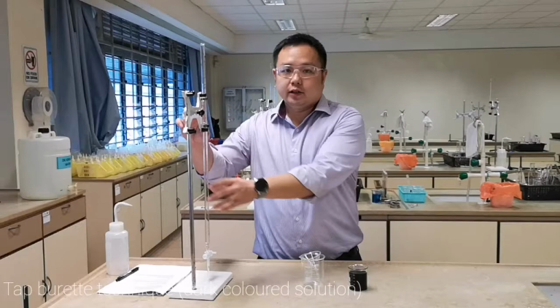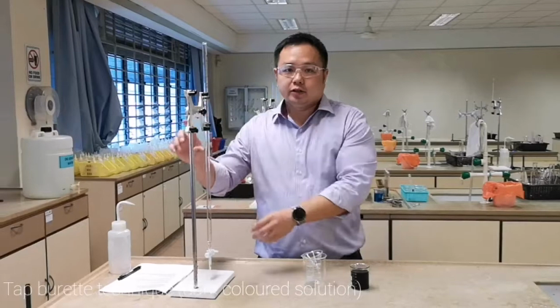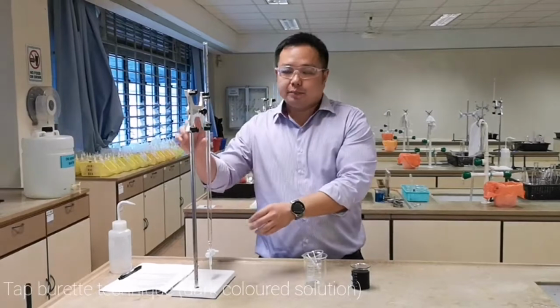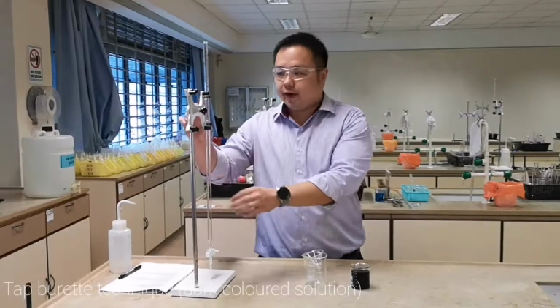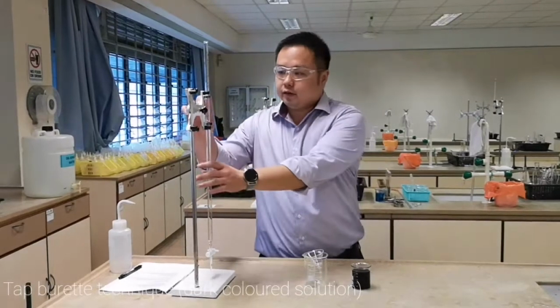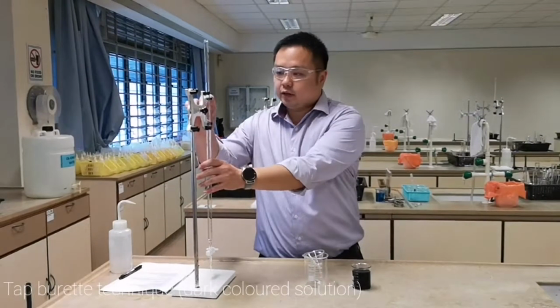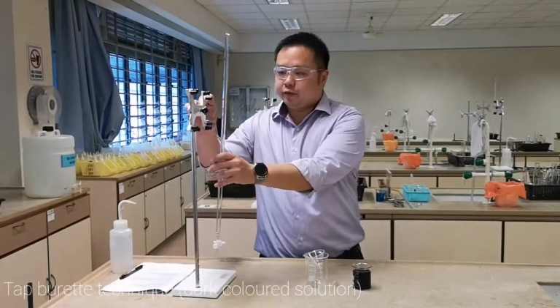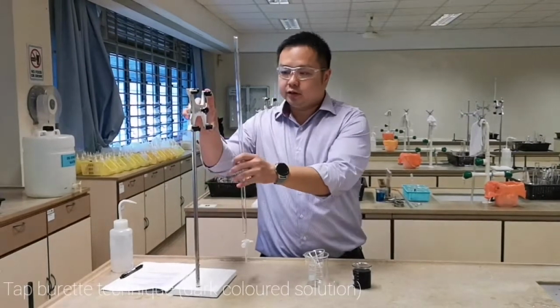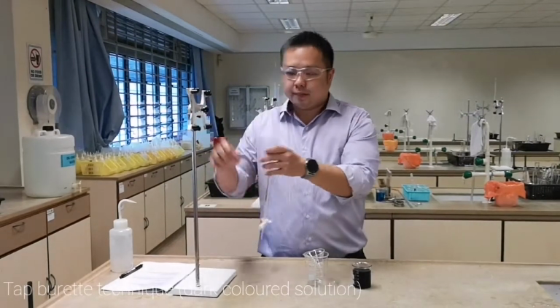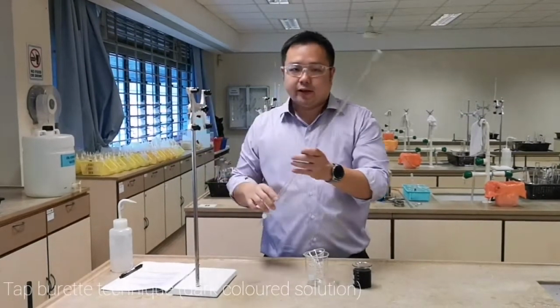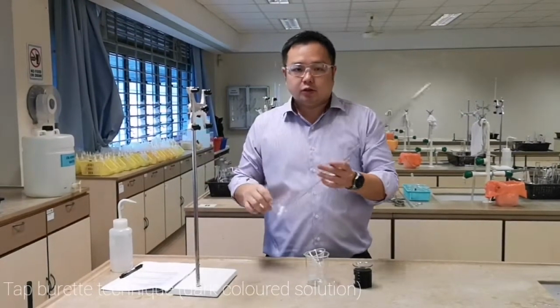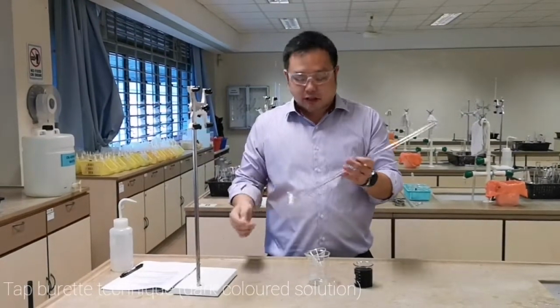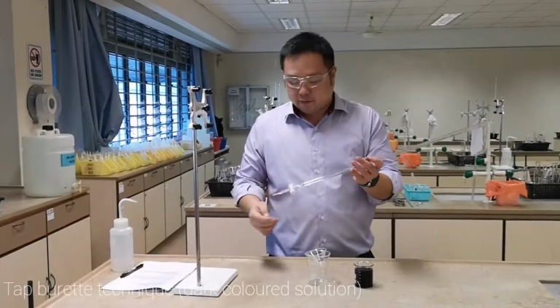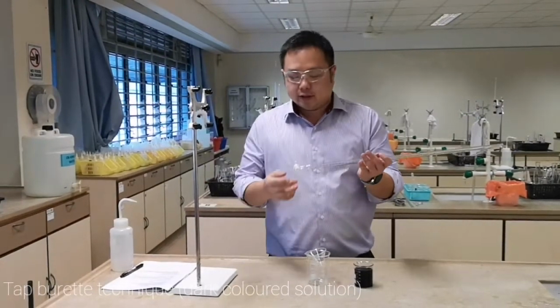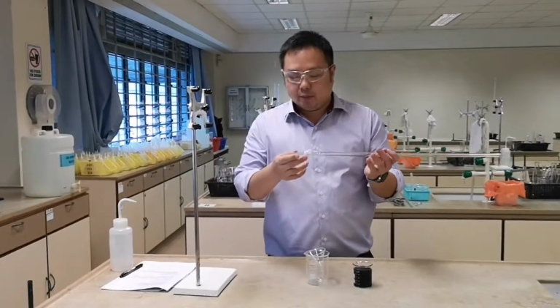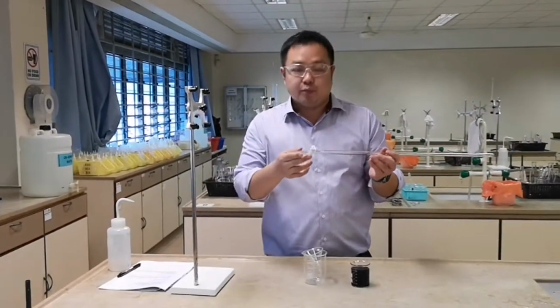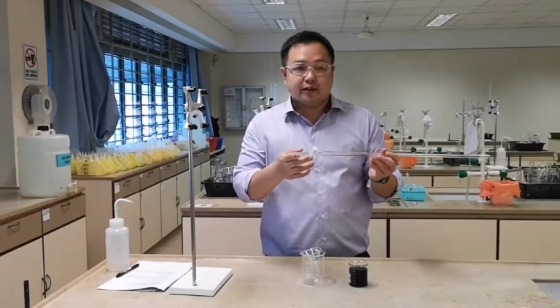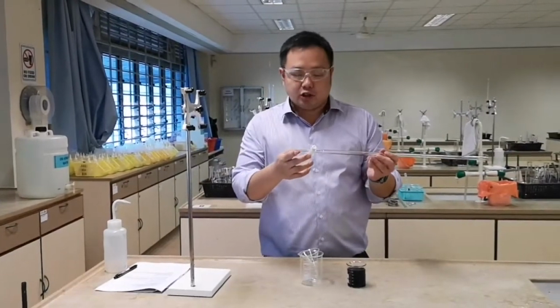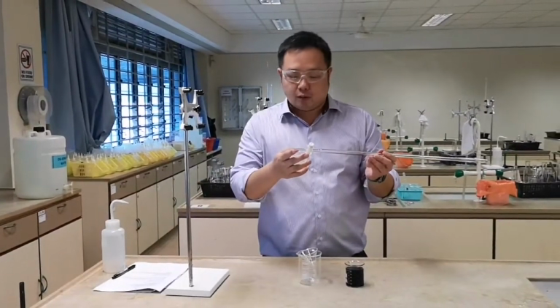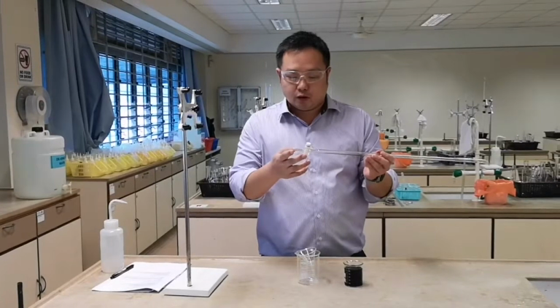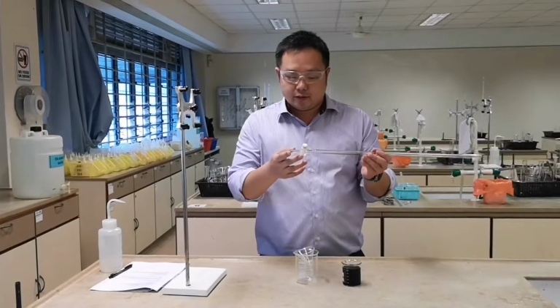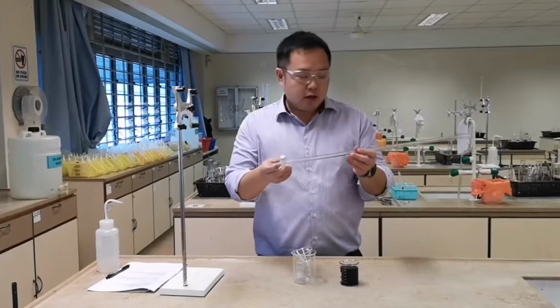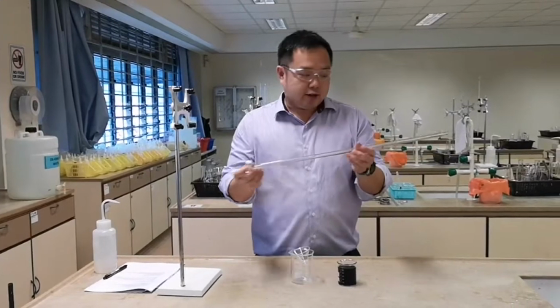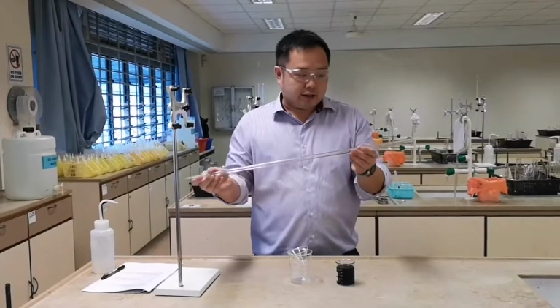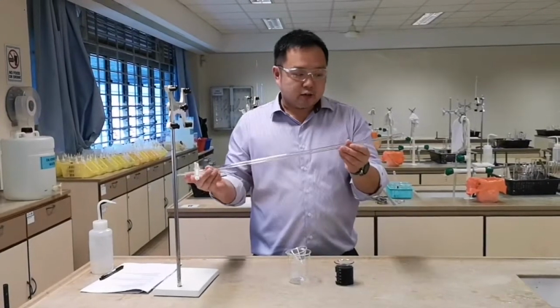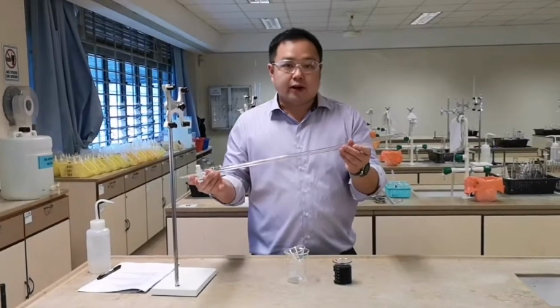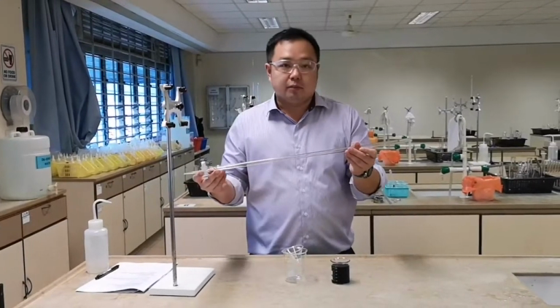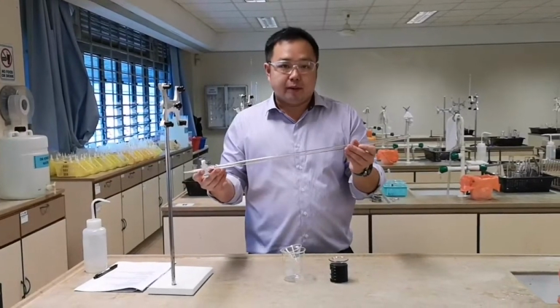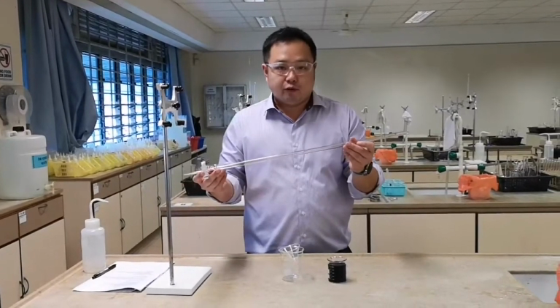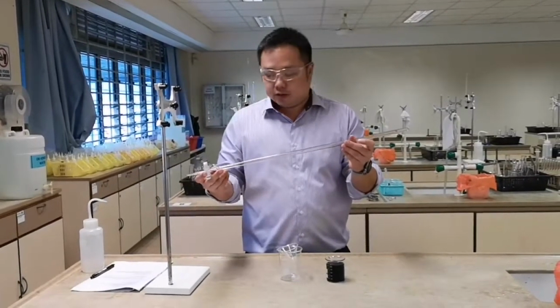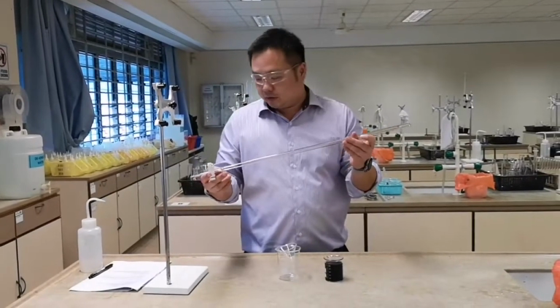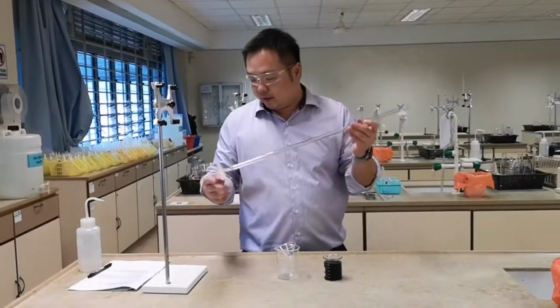Before you use a tap burette, it's good to check whether the tip of the burette is chipped or broken. Check that there are no cracks on the burette before using it.